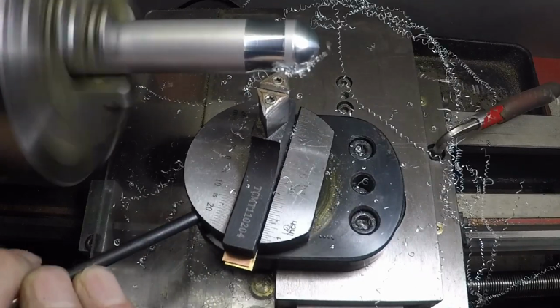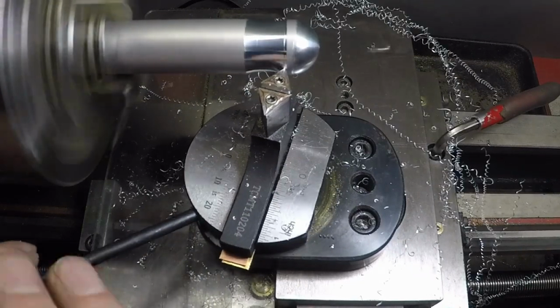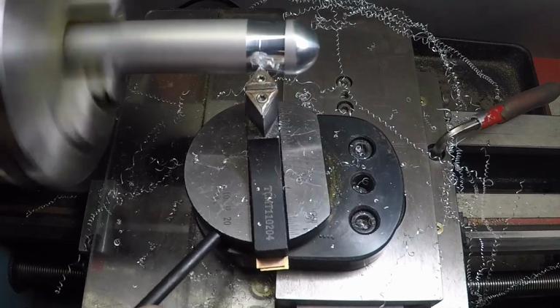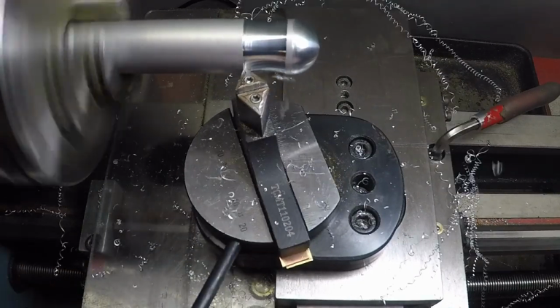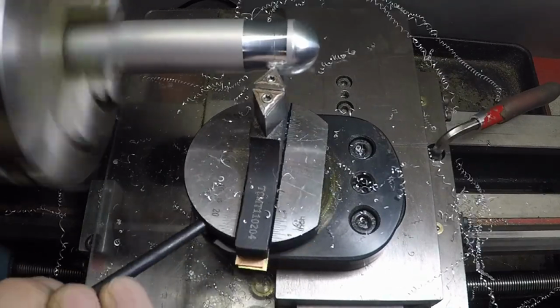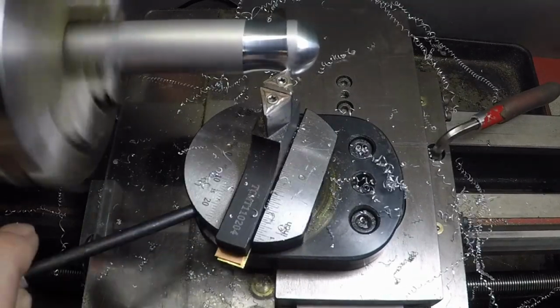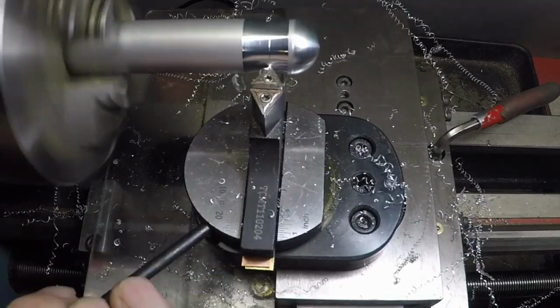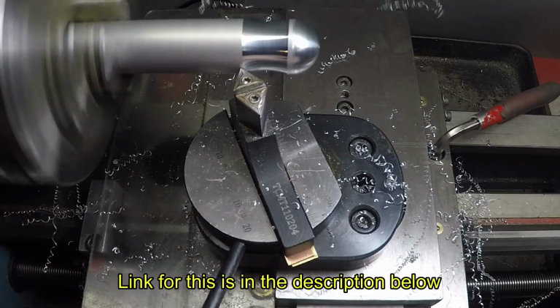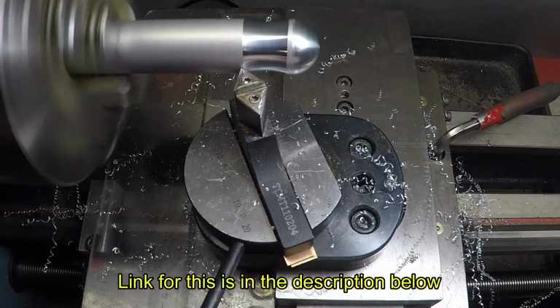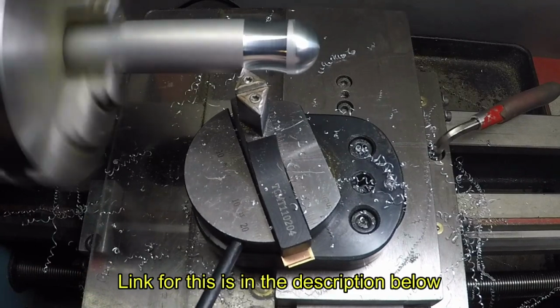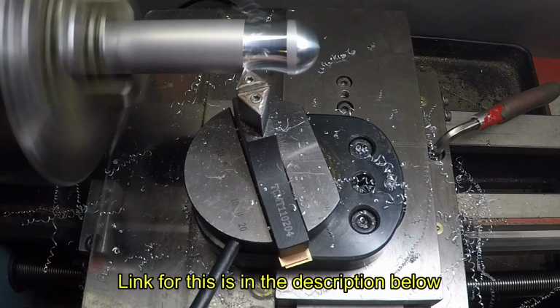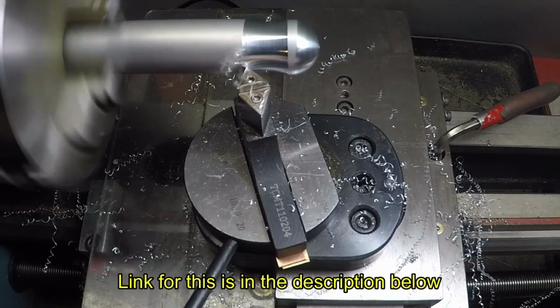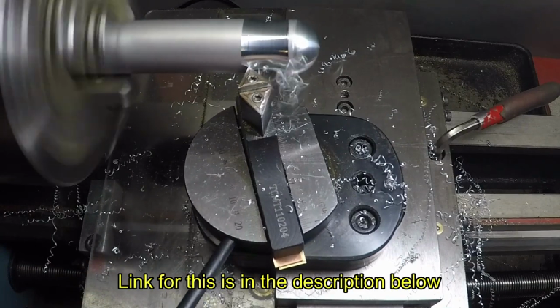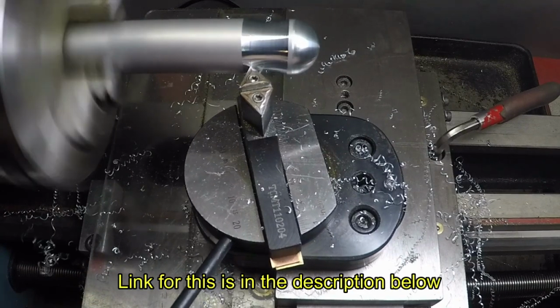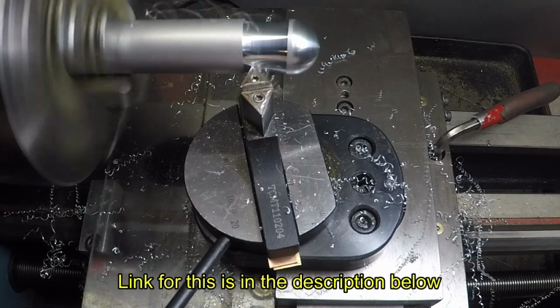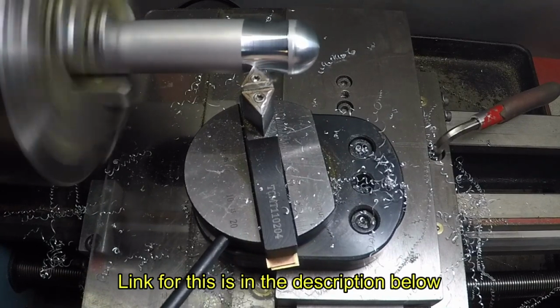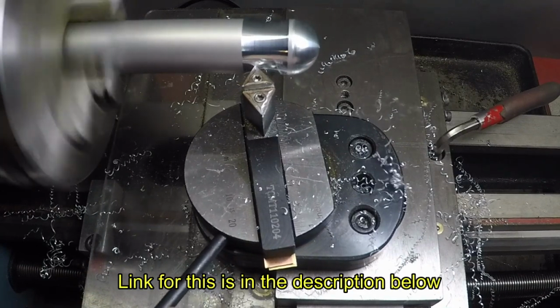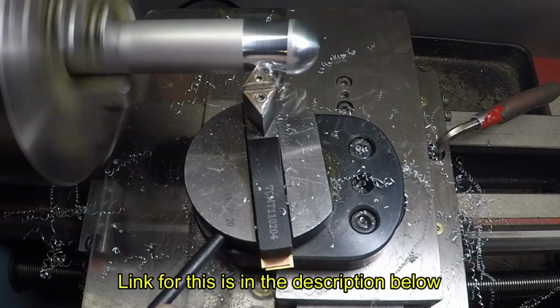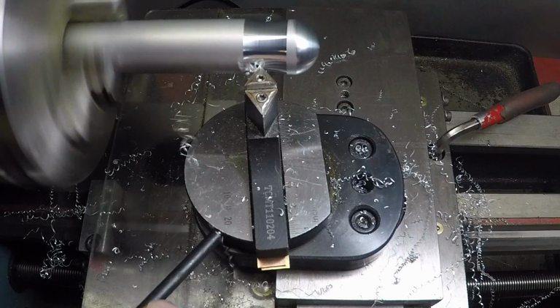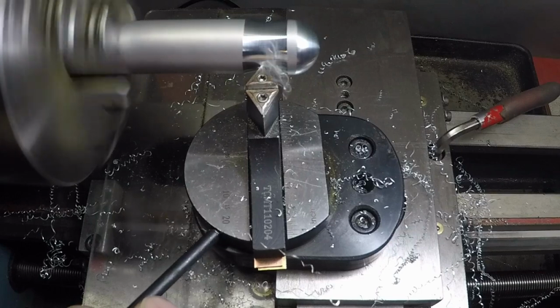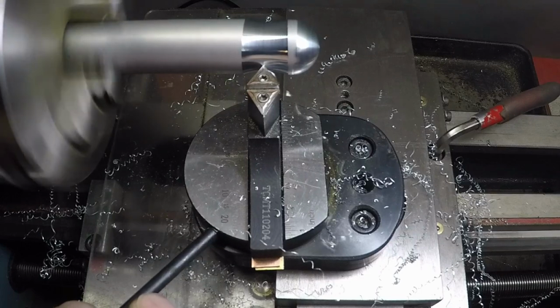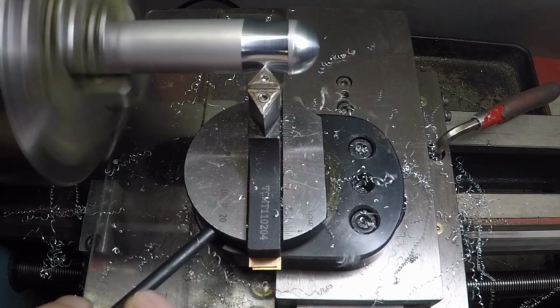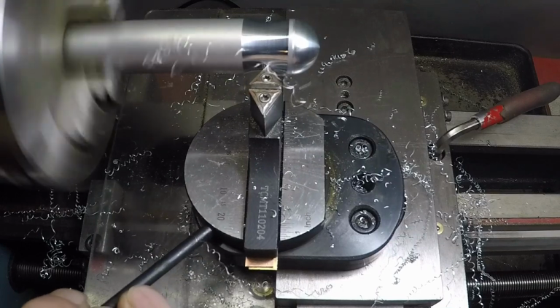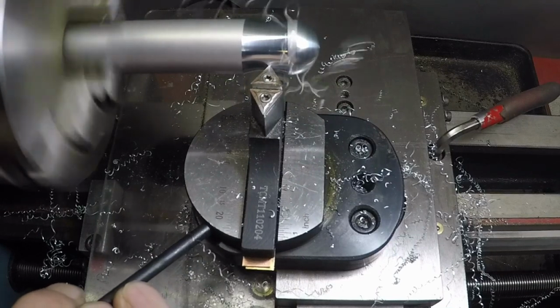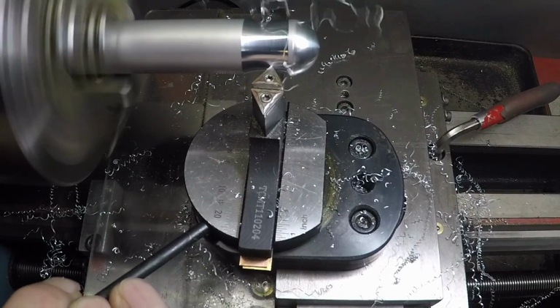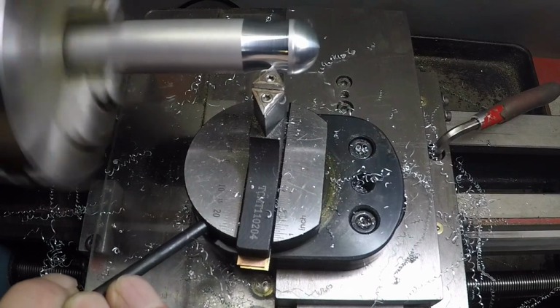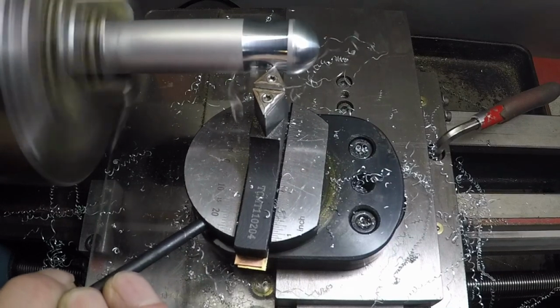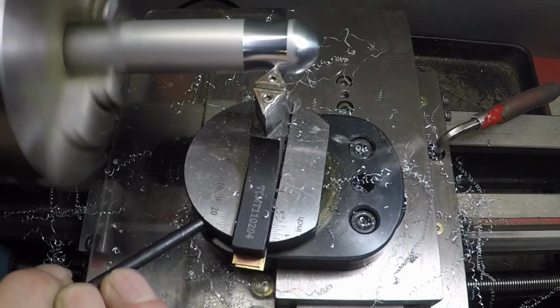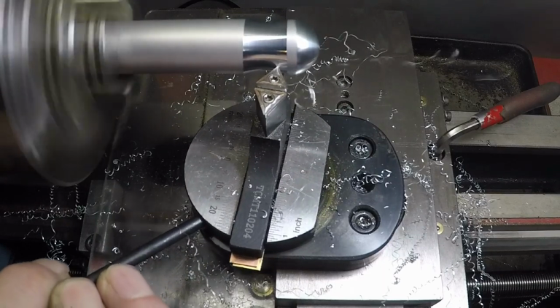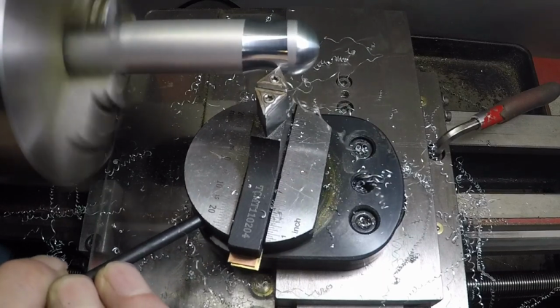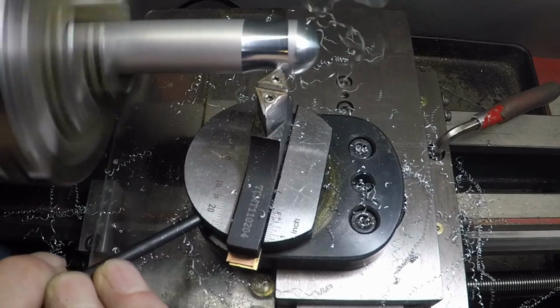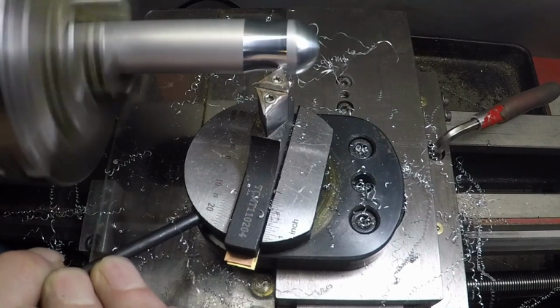Of course any carbide insert would cut nicely anyway and it leaves a great finish. Thanks for watching and I hope you found this useful. If you did, you might want to subscribe and certainly give me a like if you can, or super thanks, and you can also support me on Patreon.